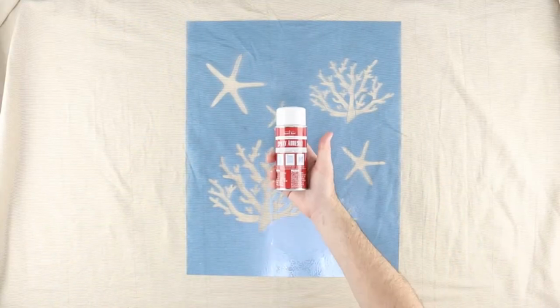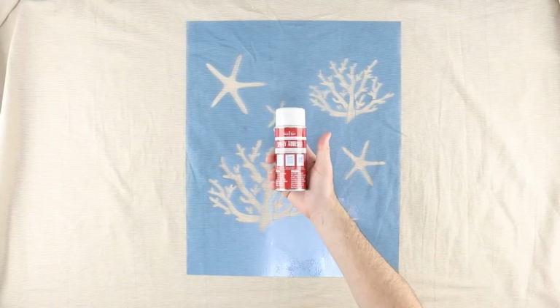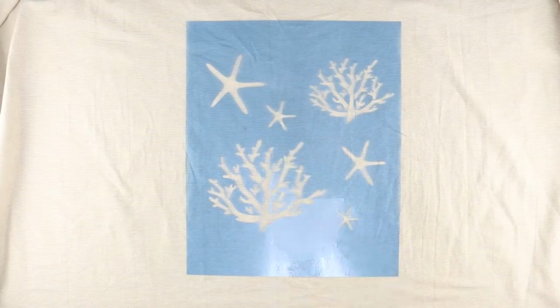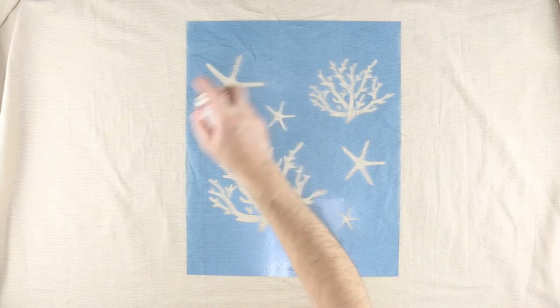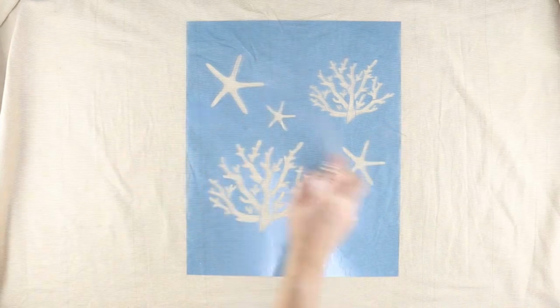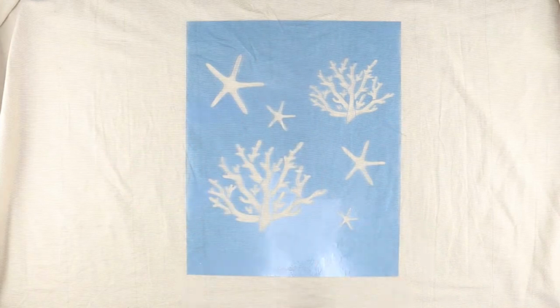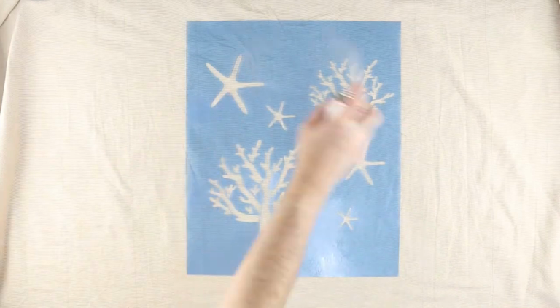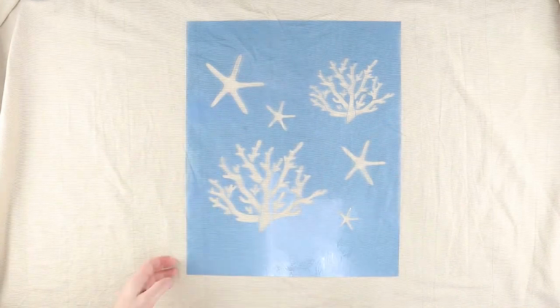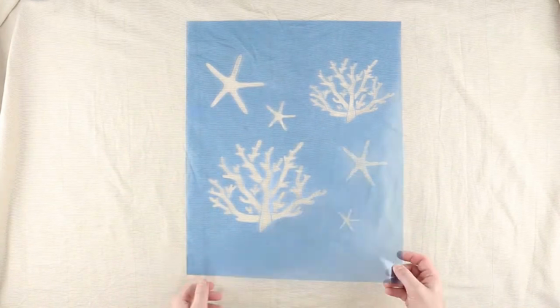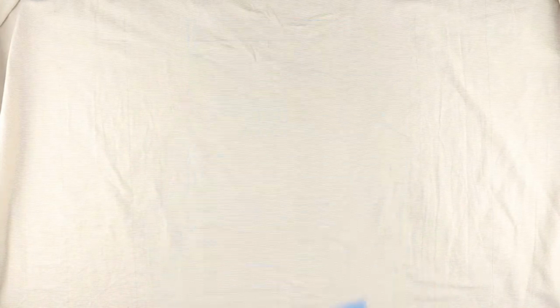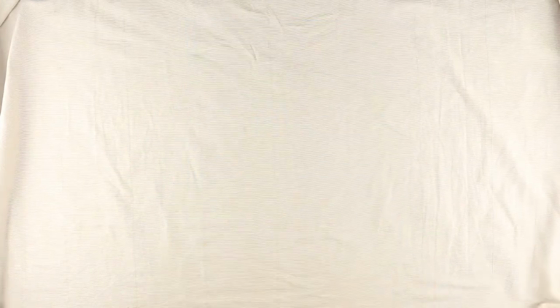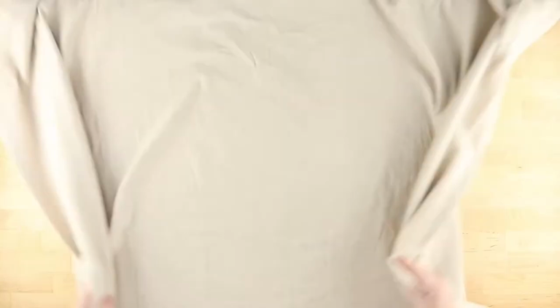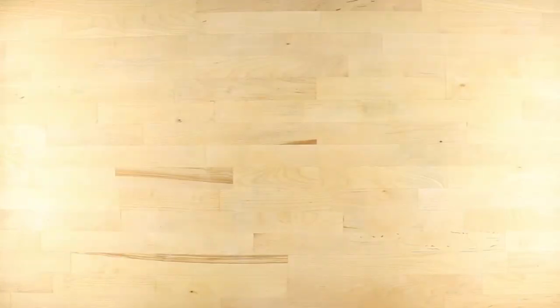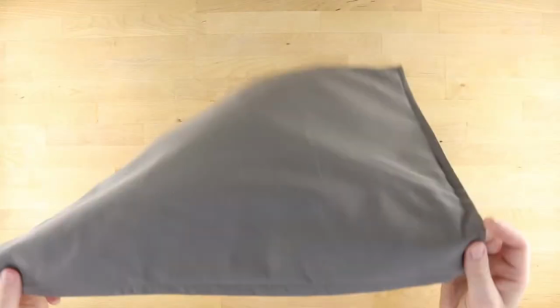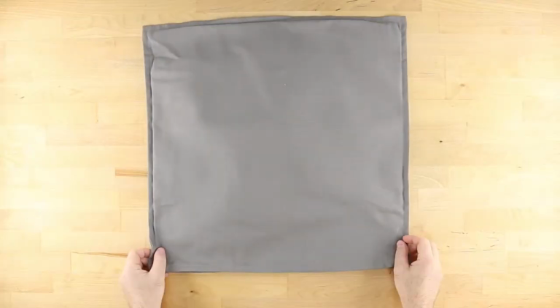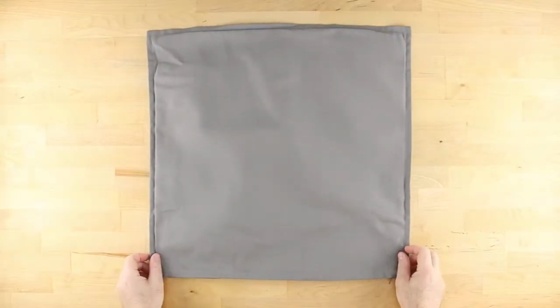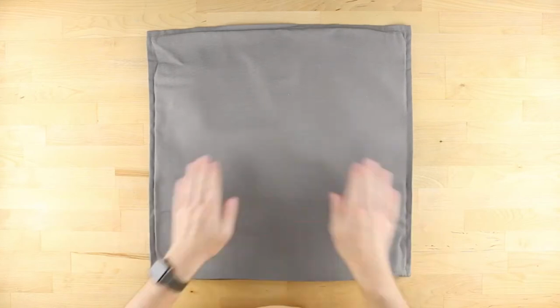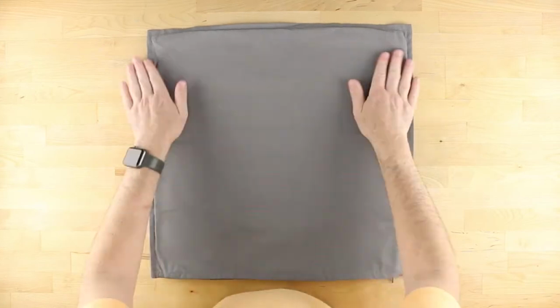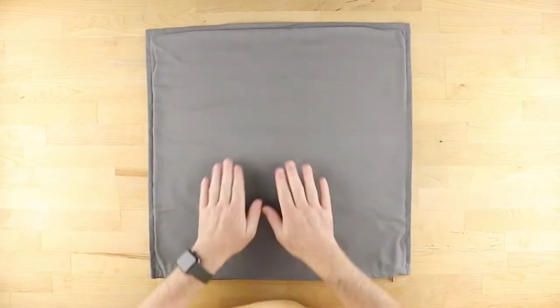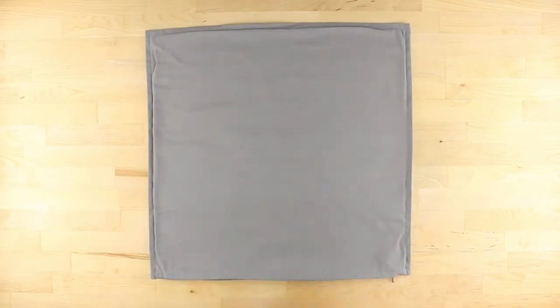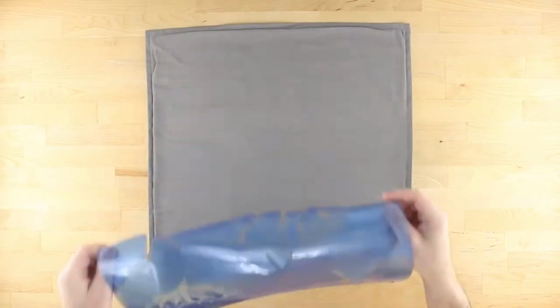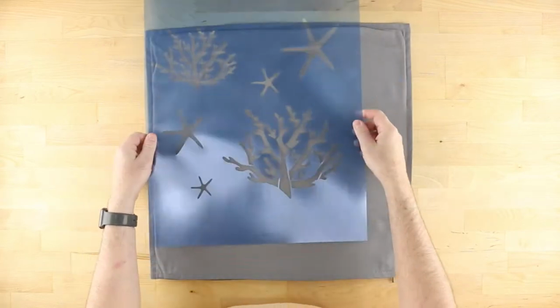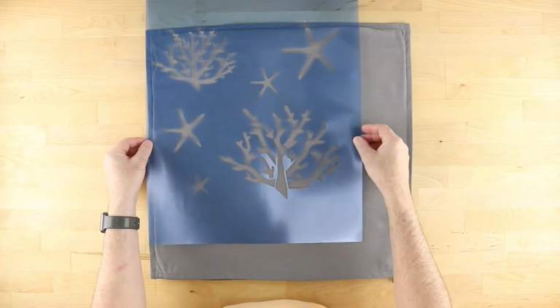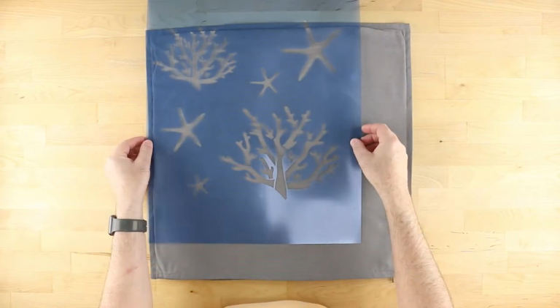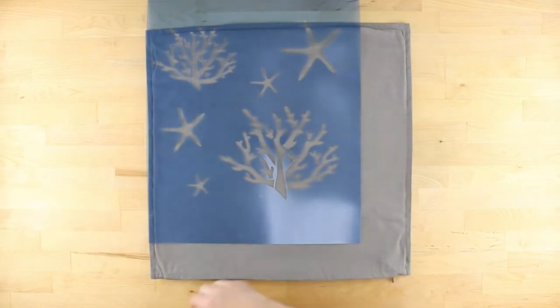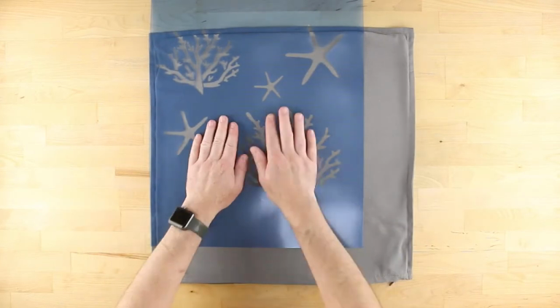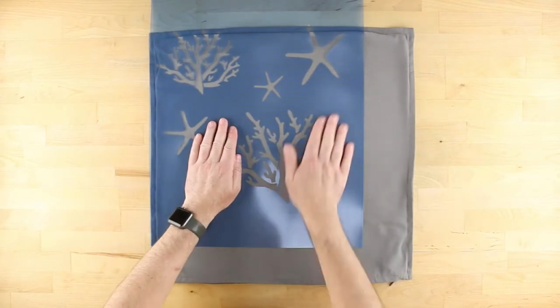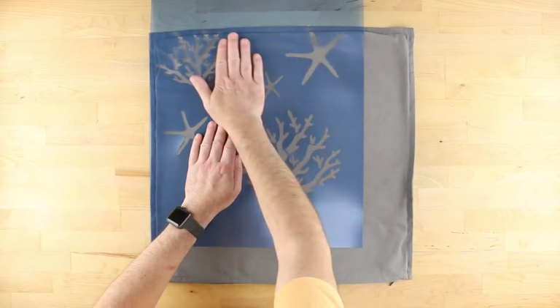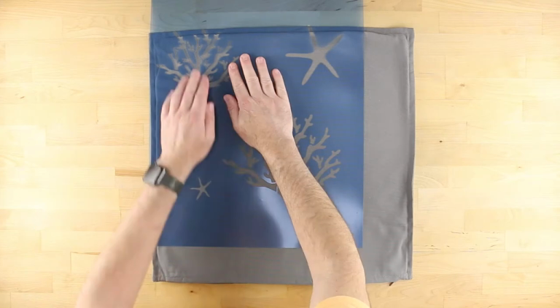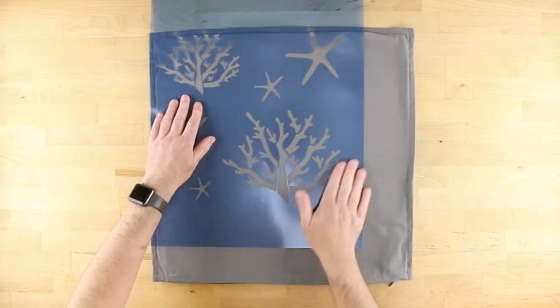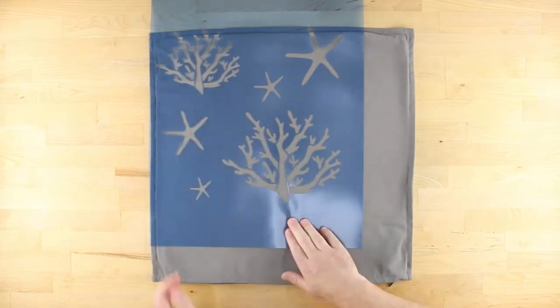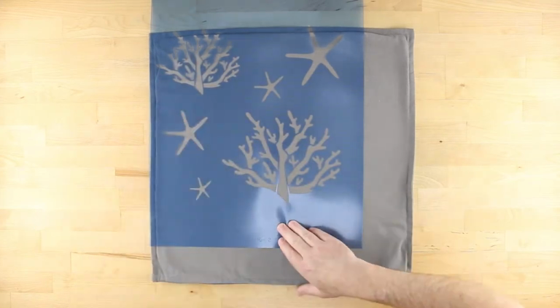First, turn your stencil over and spray the underside with repositionable spray adhesive. After 30 seconds or so, place the stencil with the chosen design centered on the pillow sham. Press the stencil all around to ensure good adhesion.